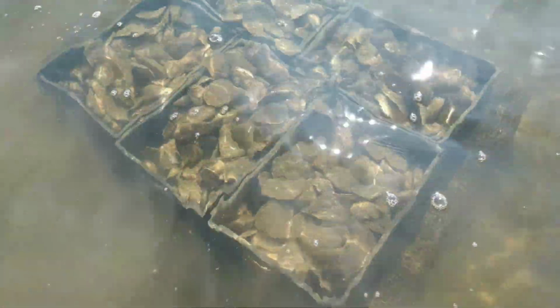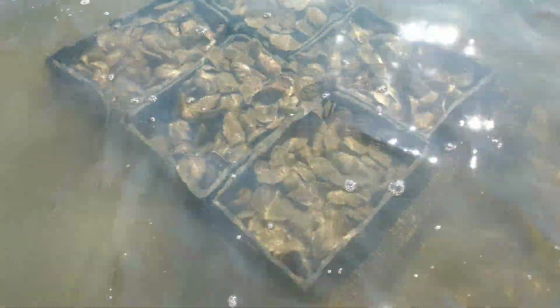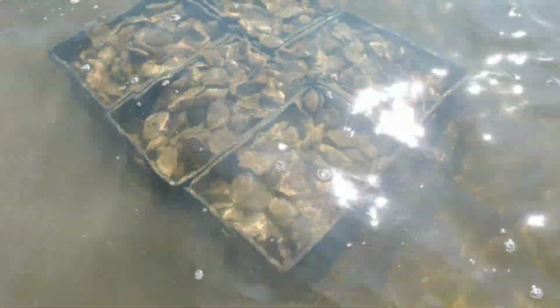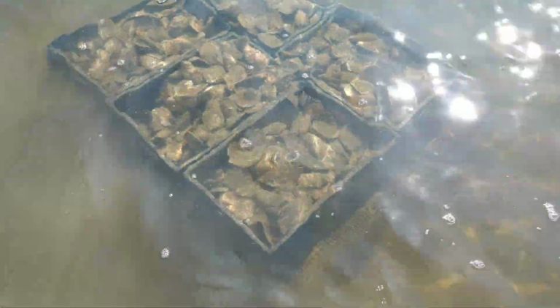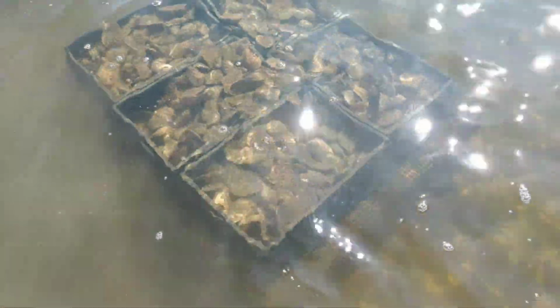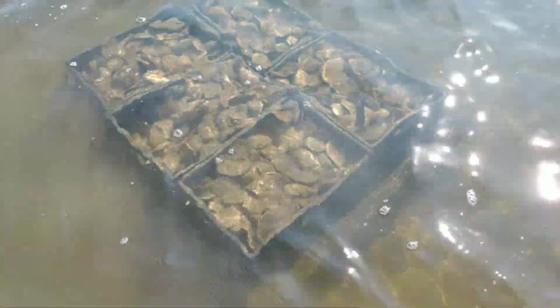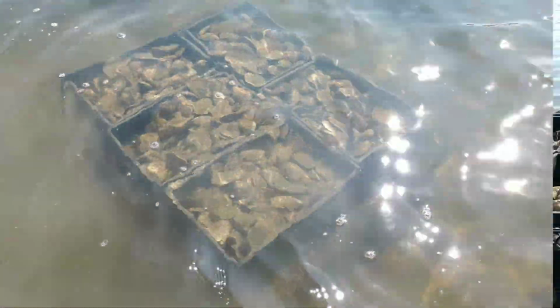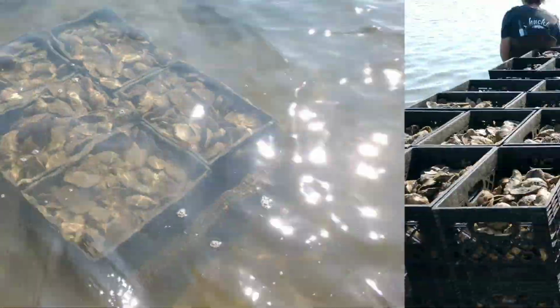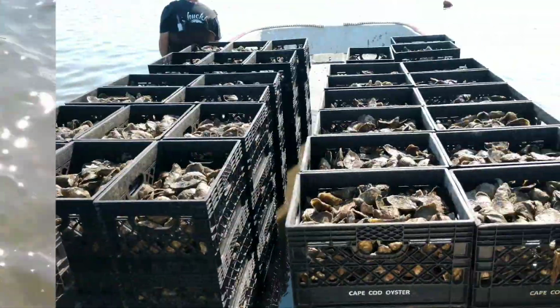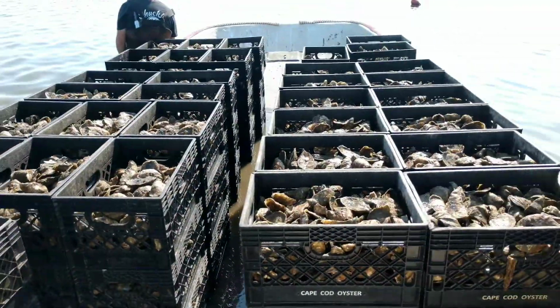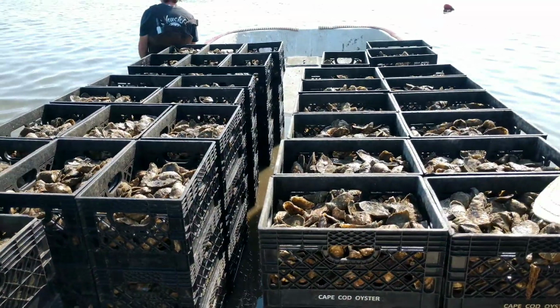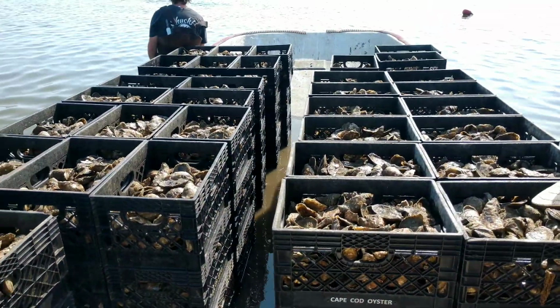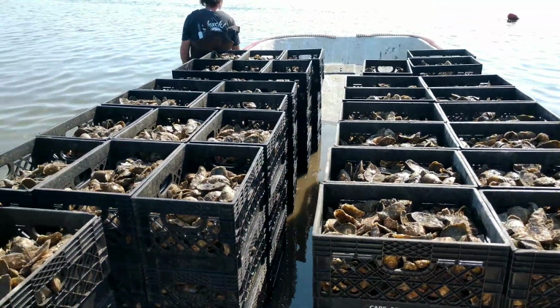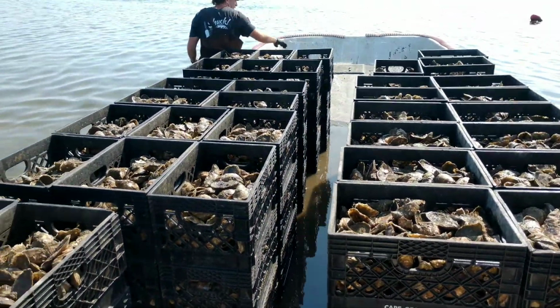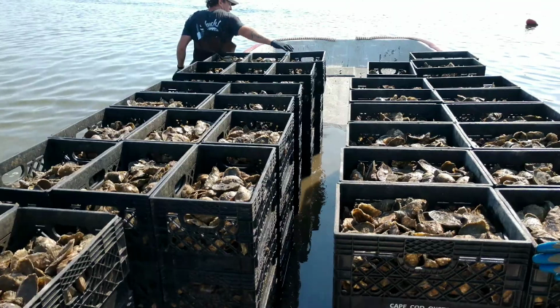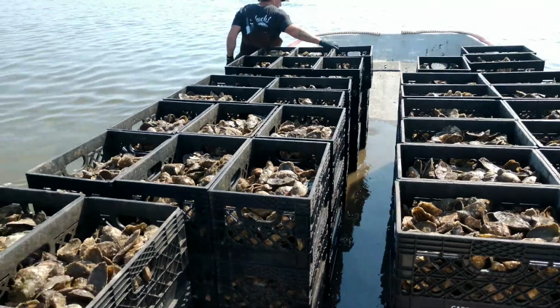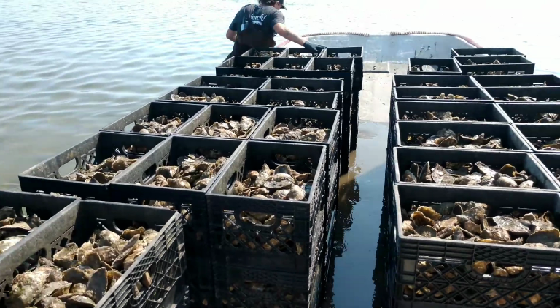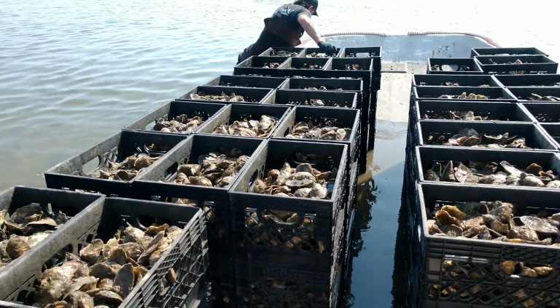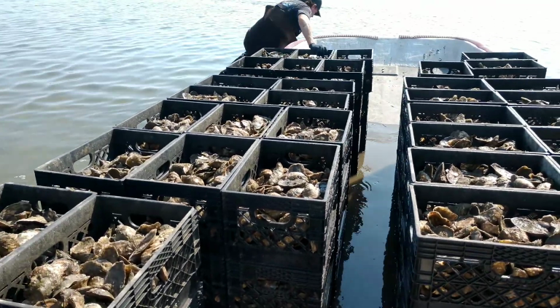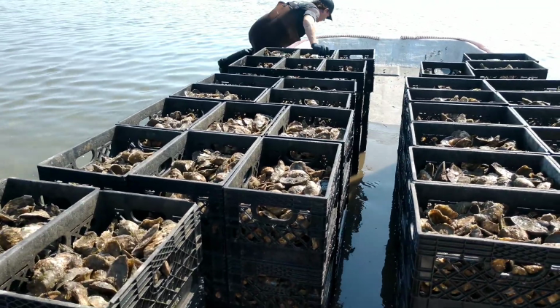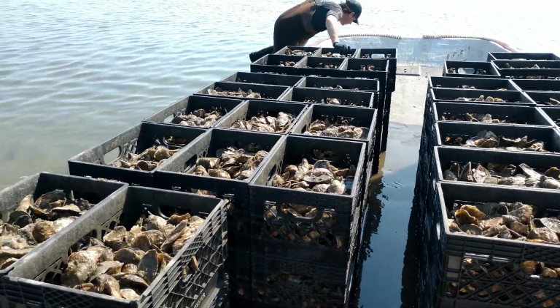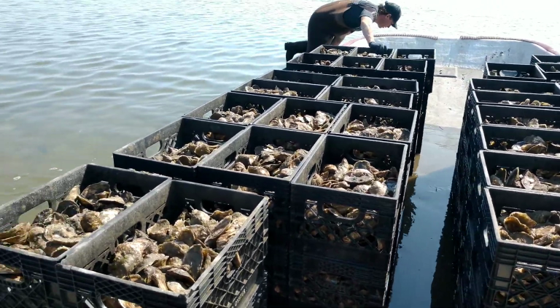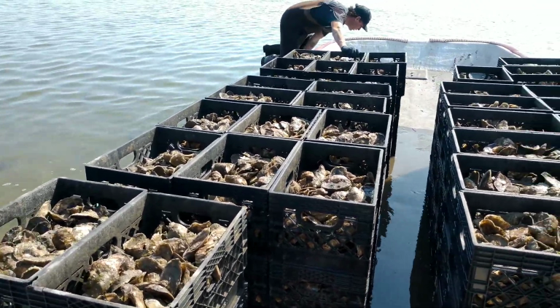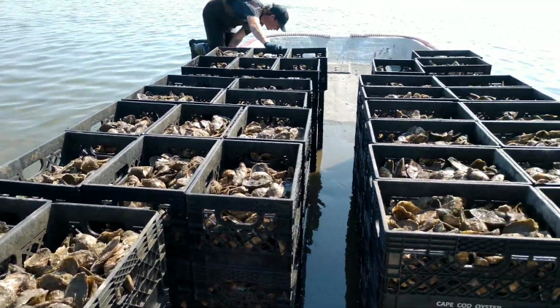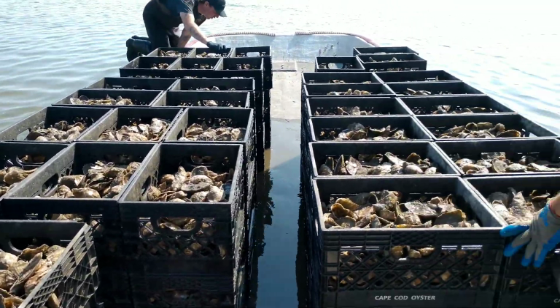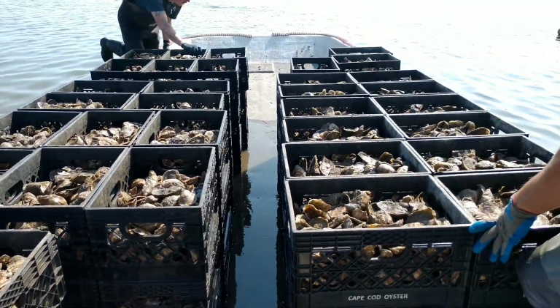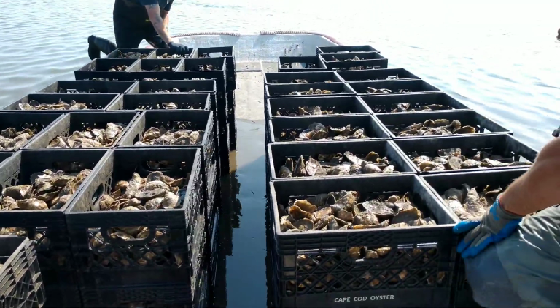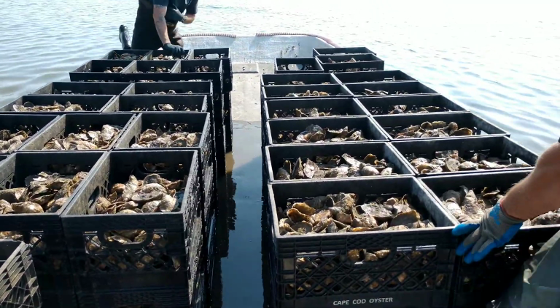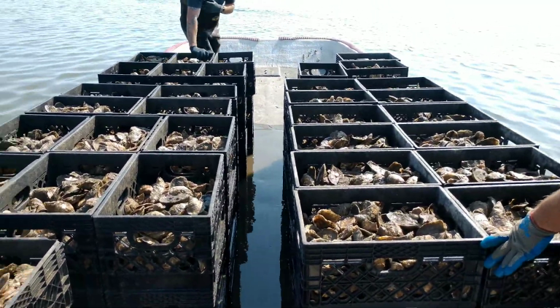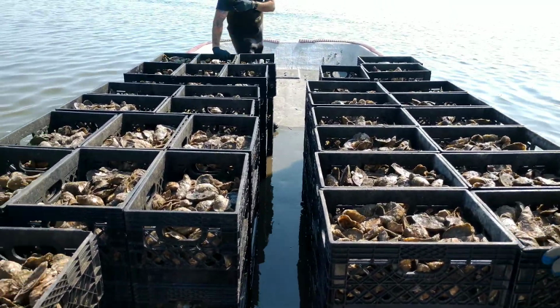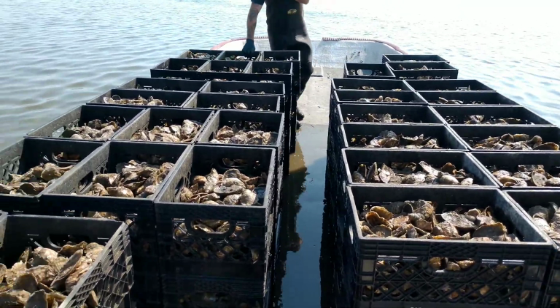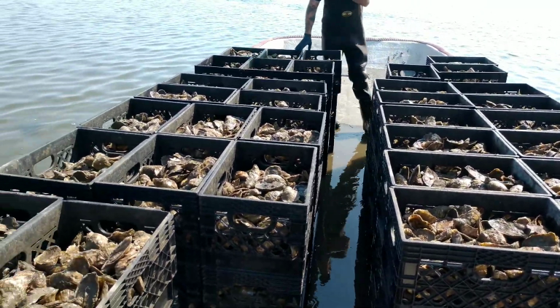Here they are, ready to go. It took us 15 minutes, the three of us, to harvest 100 bushels.